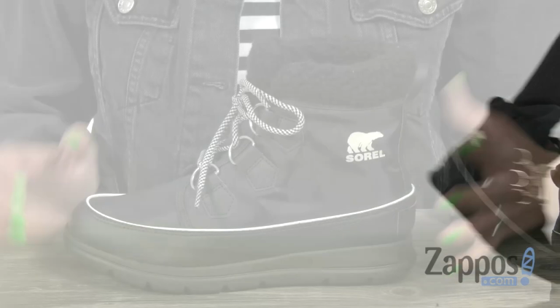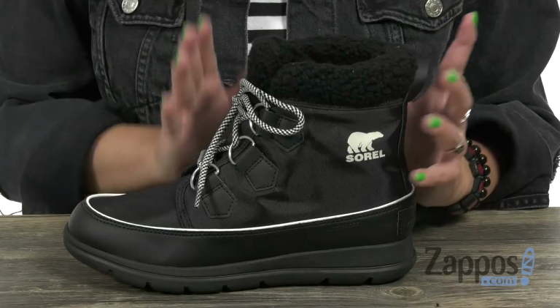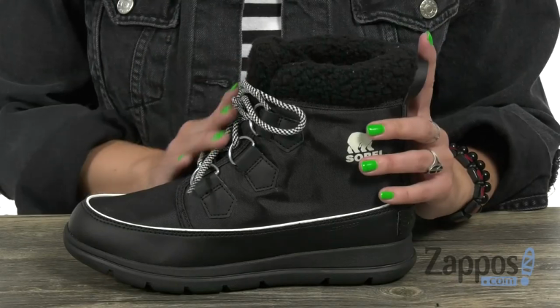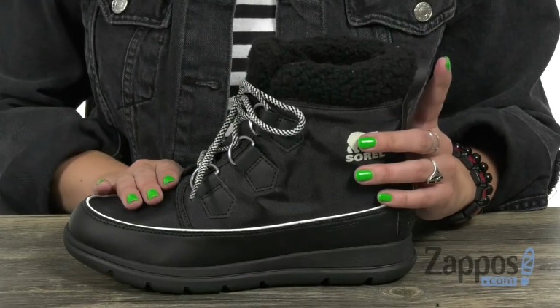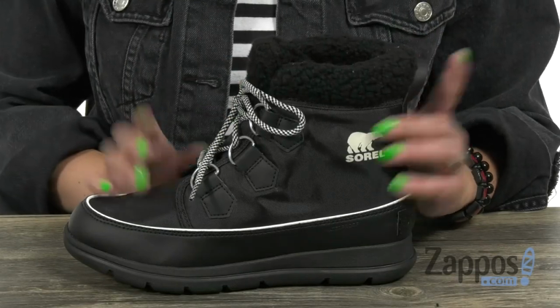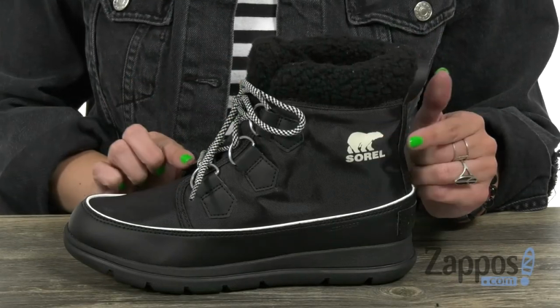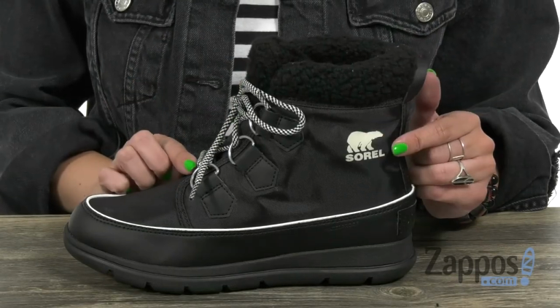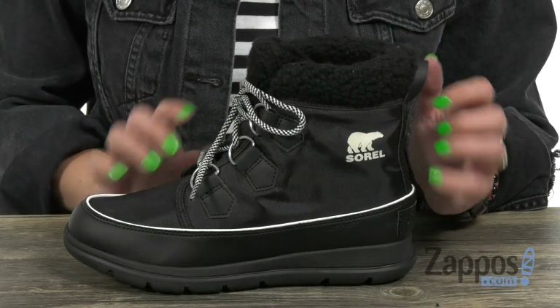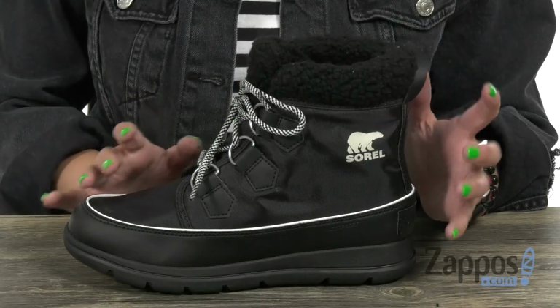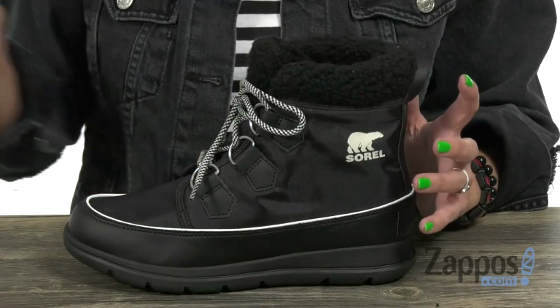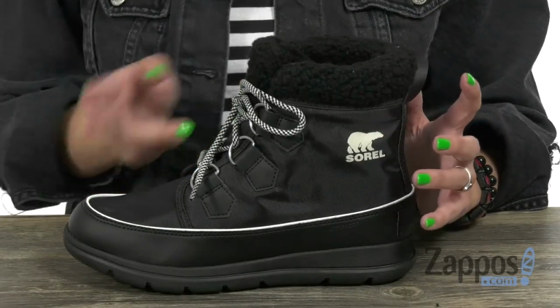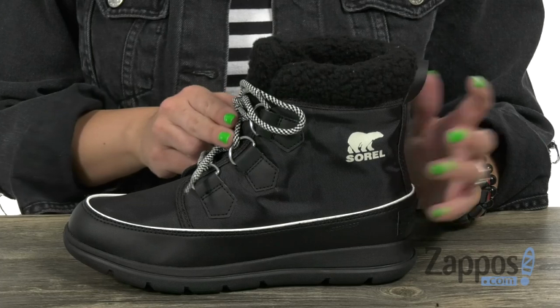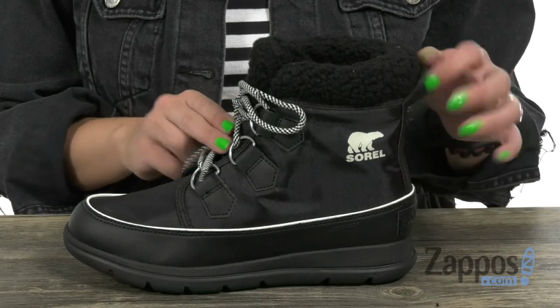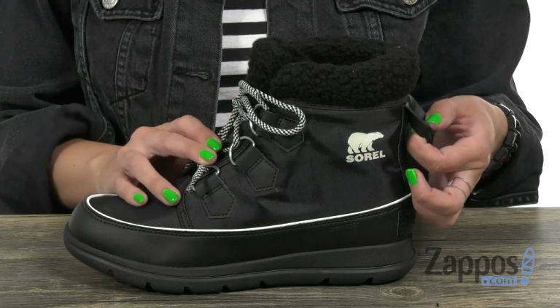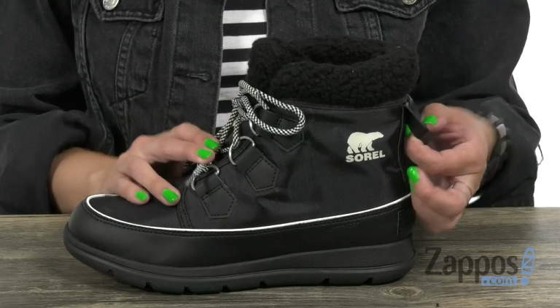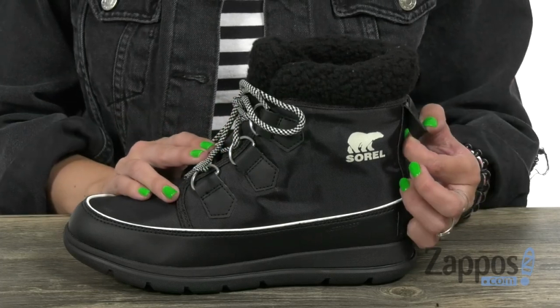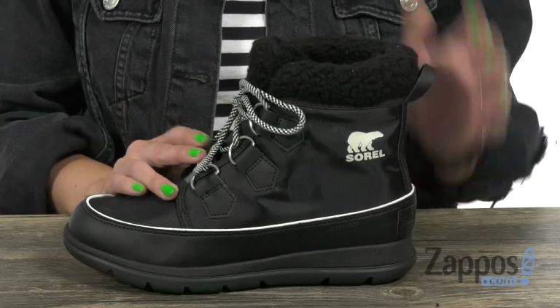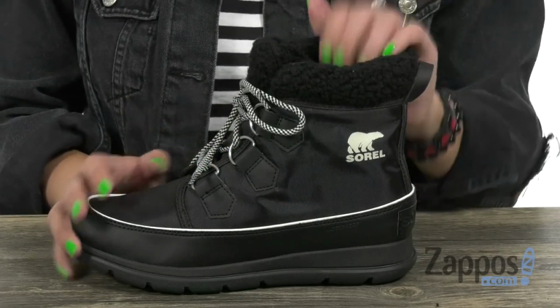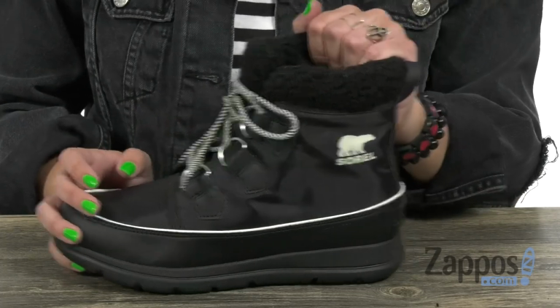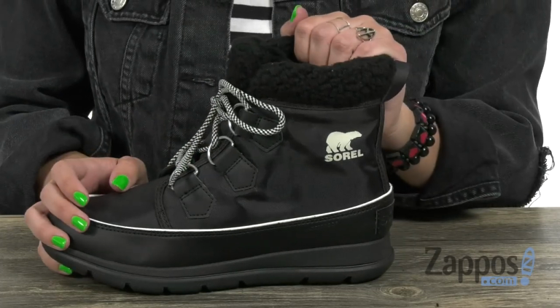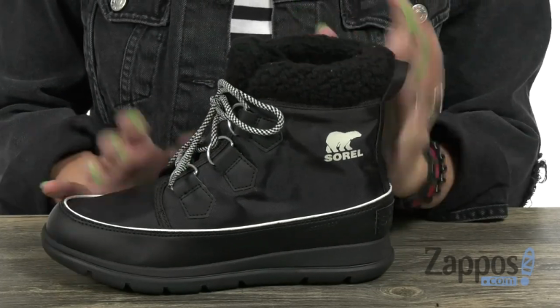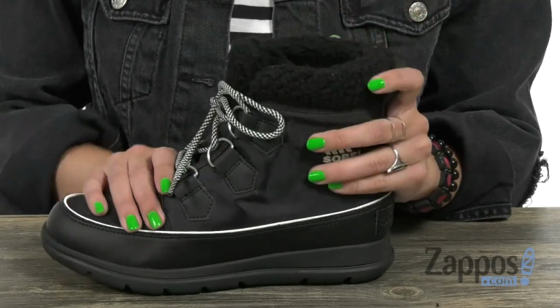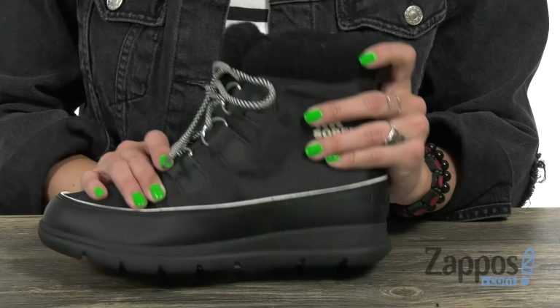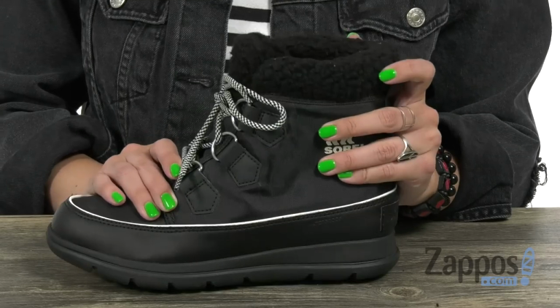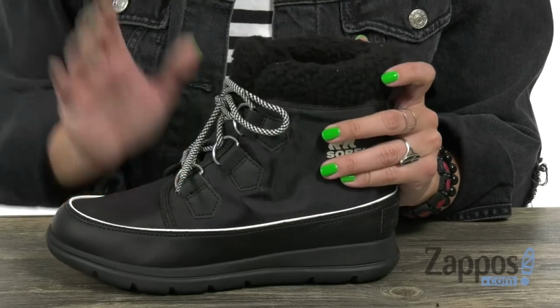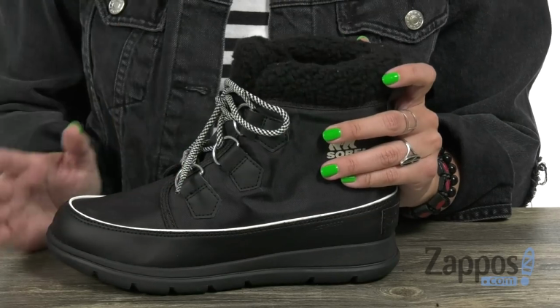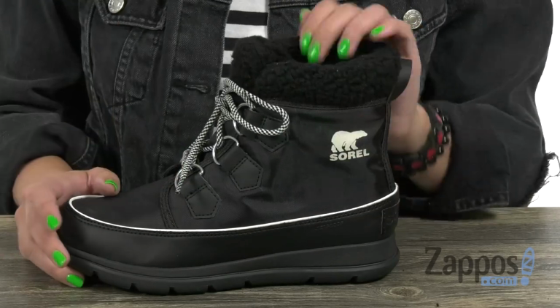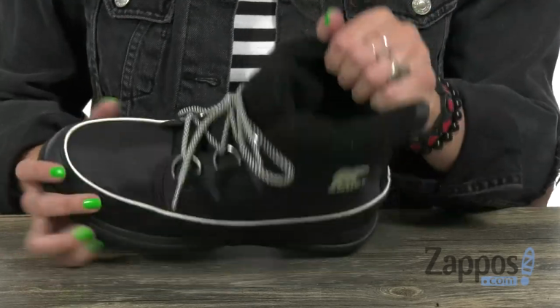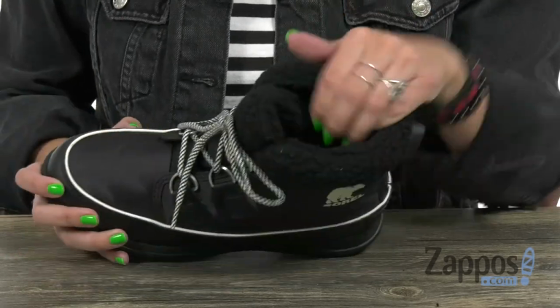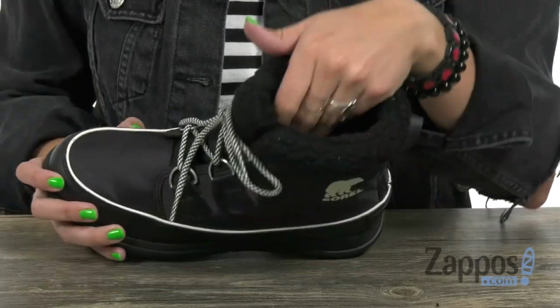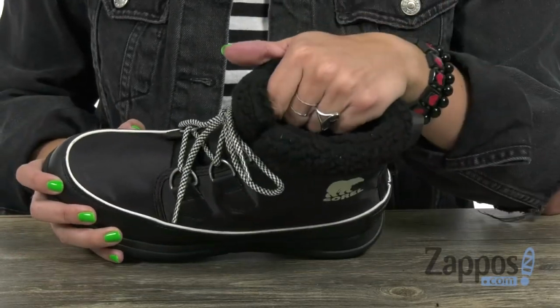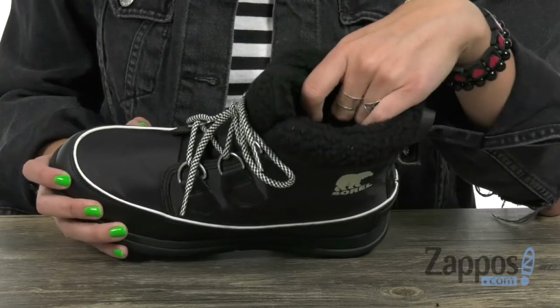These boots have a waterproof nylon upper with a polyurethane coated synthetic overlay. It's easy to lace up, has a little back pull tab for easy entry too. It's got insulation as well to keep those feet extra warm on those chilly days. Really soft microfleece lining on the inside,